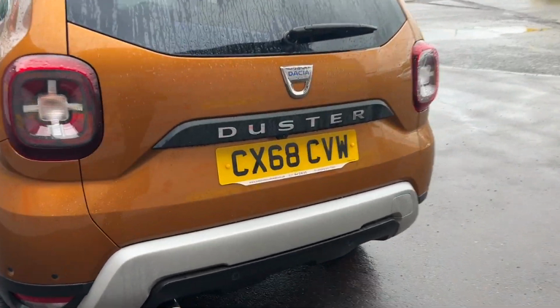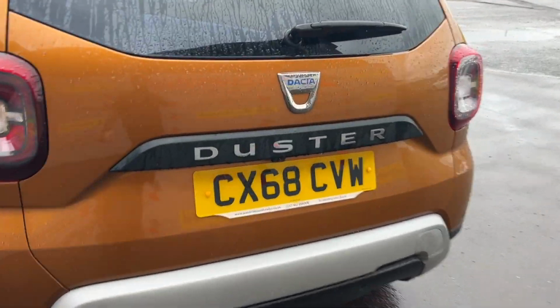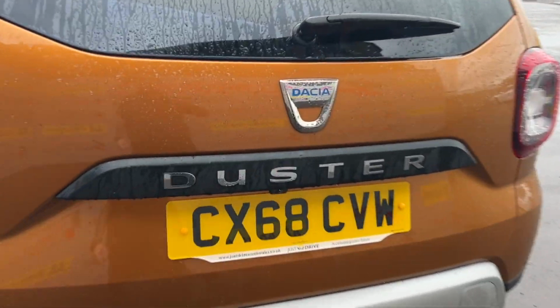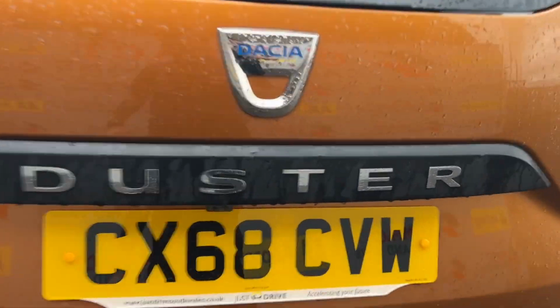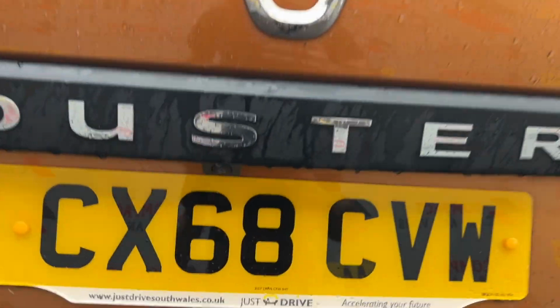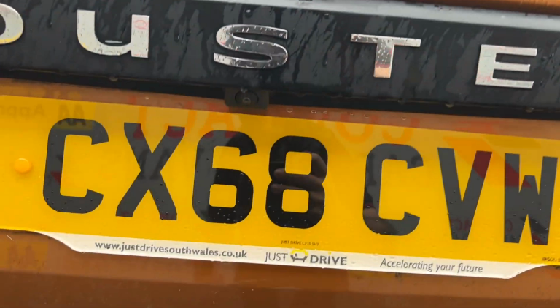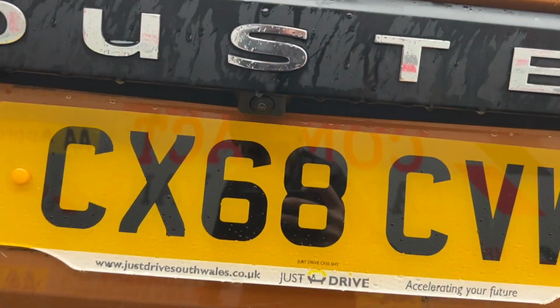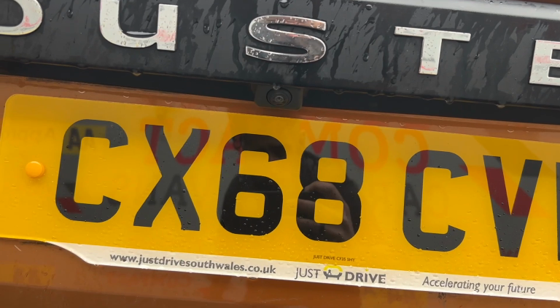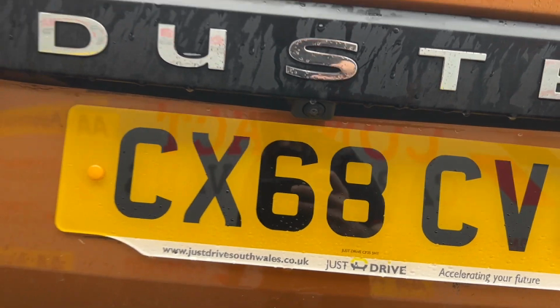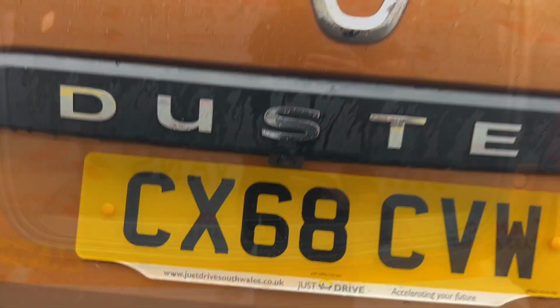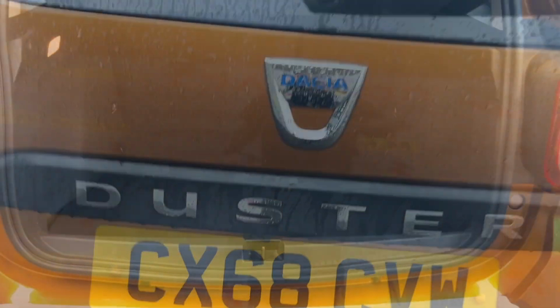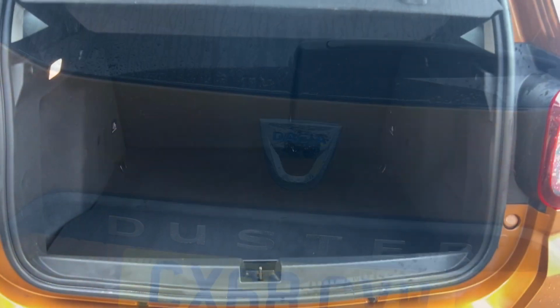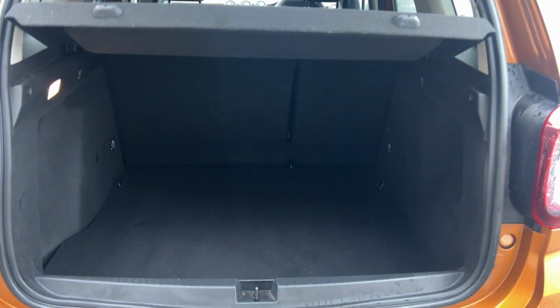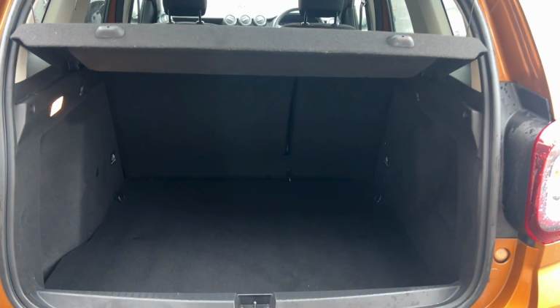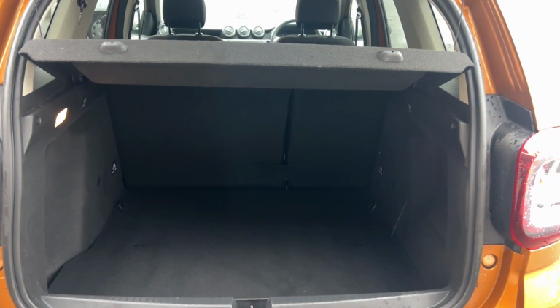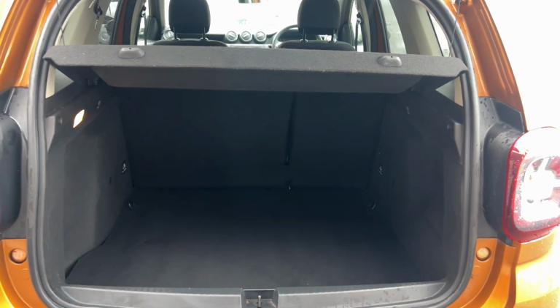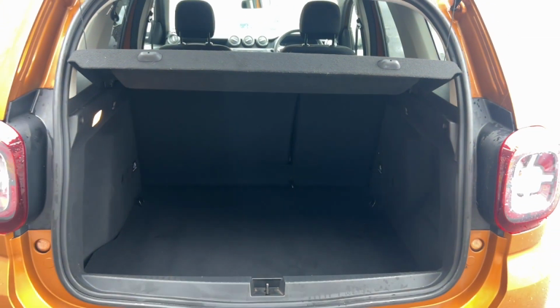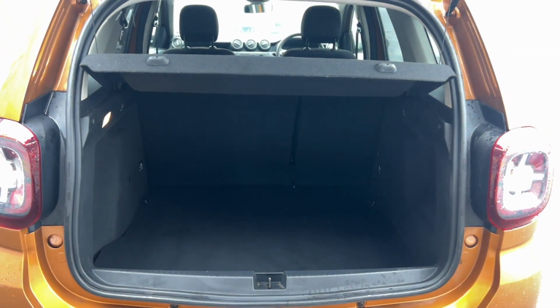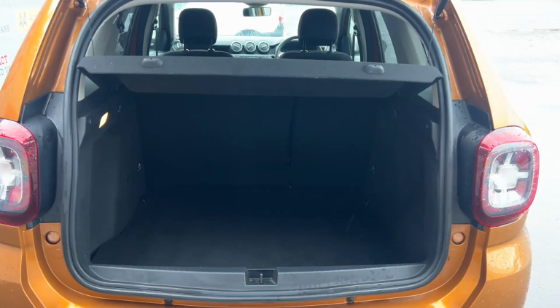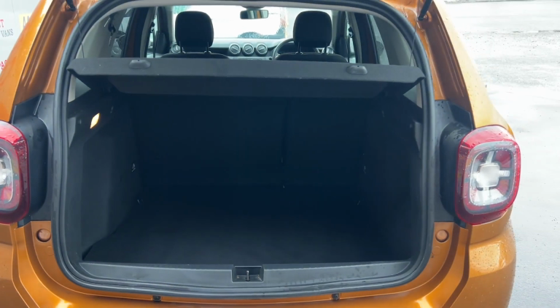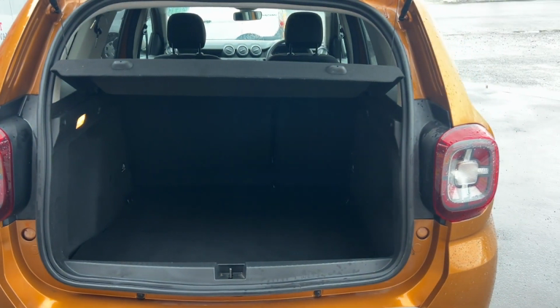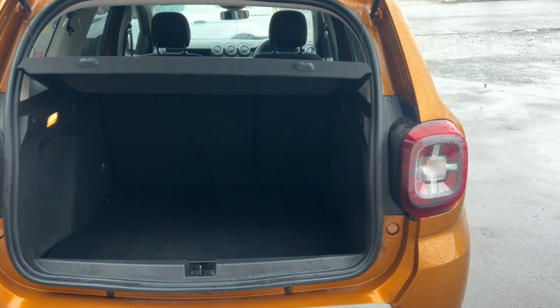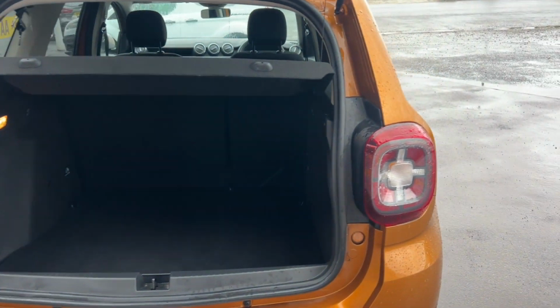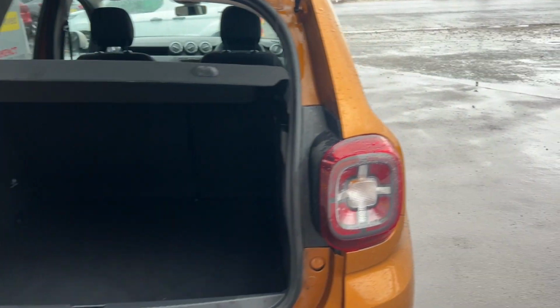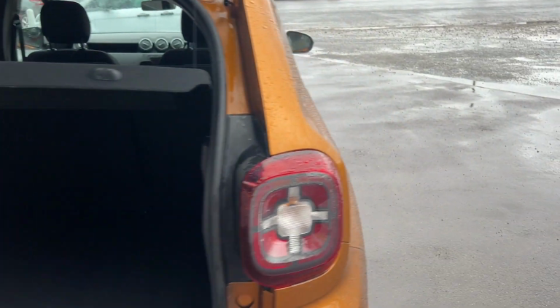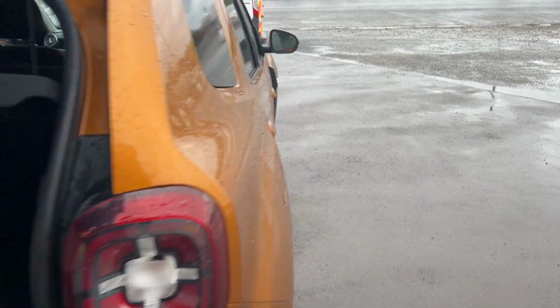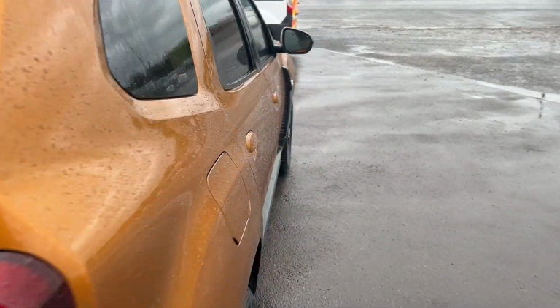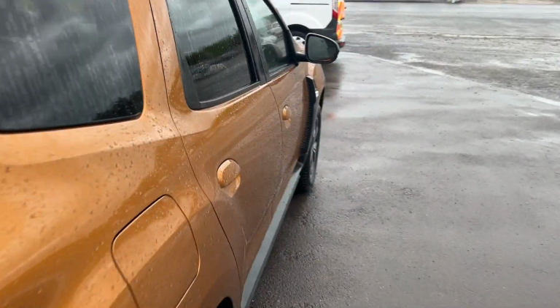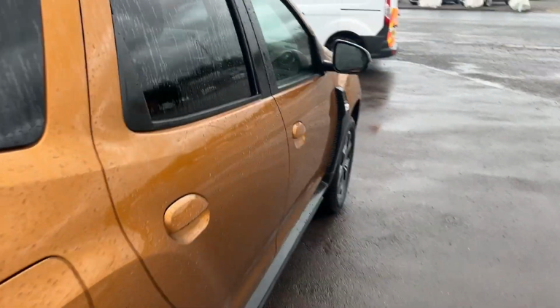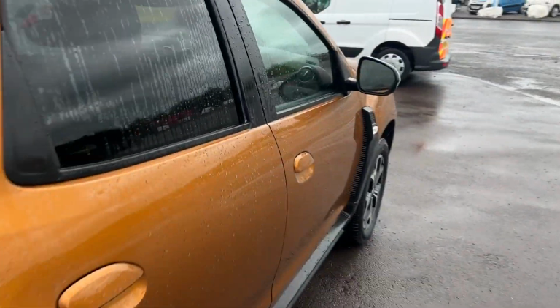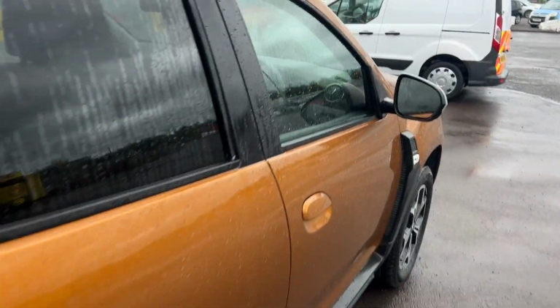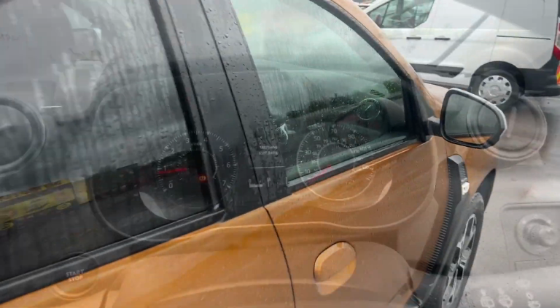As we have a quick look in the boot, you'll notice due to the size, very ample storage space there for all of your shopping and, of course, anything else you need to carry on a daily basis.